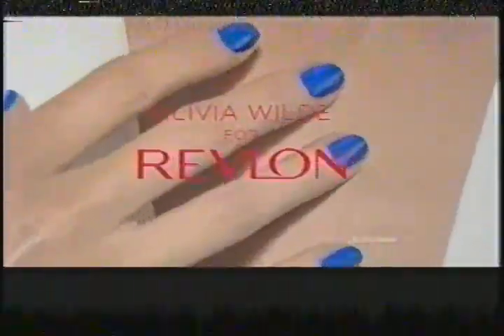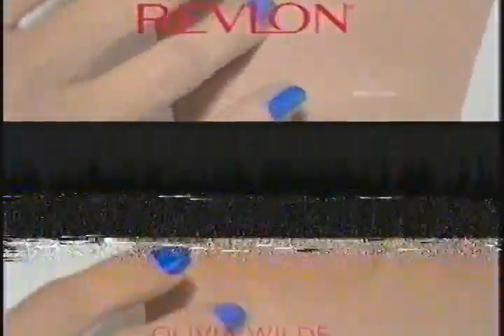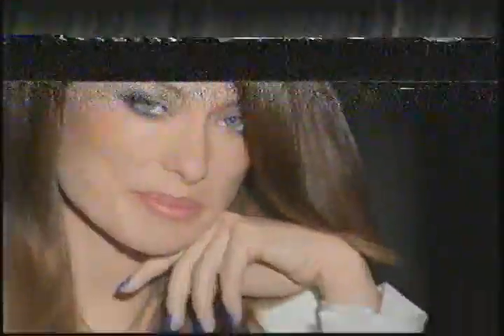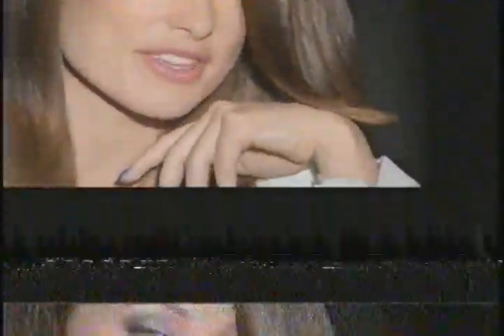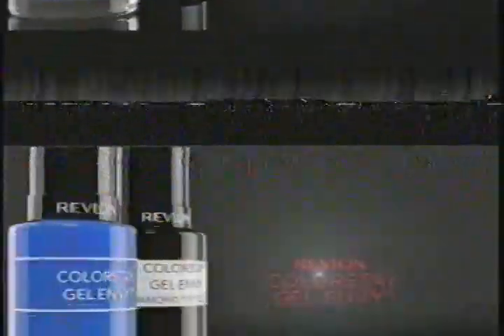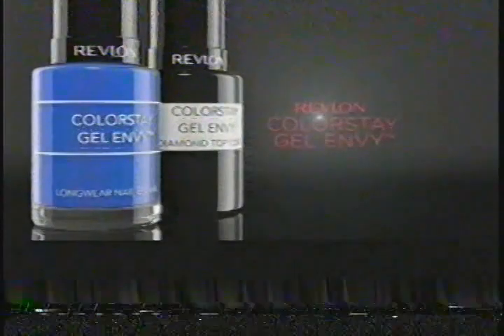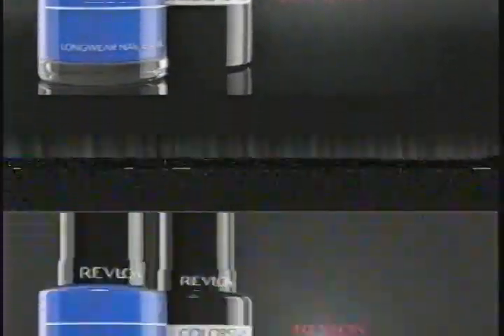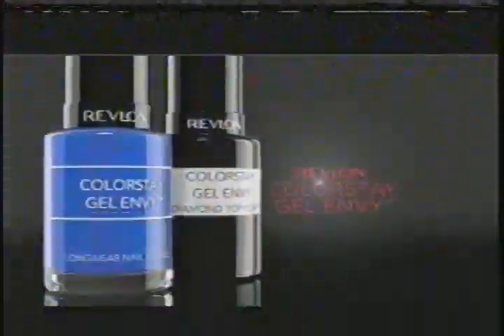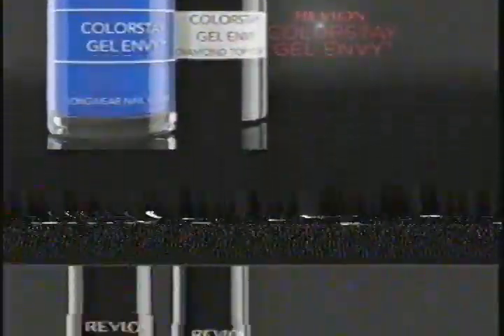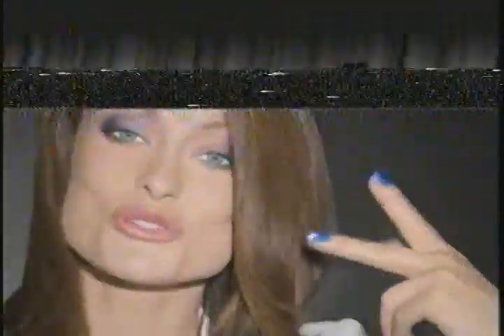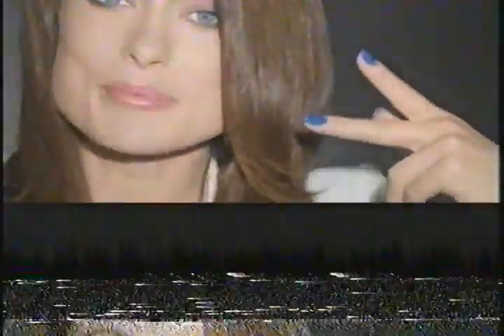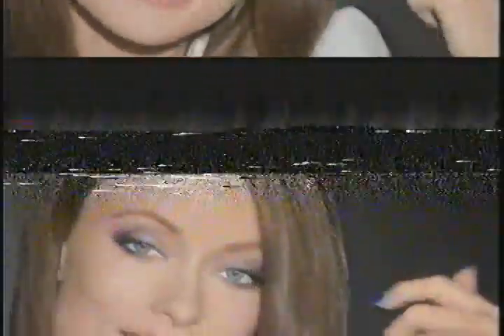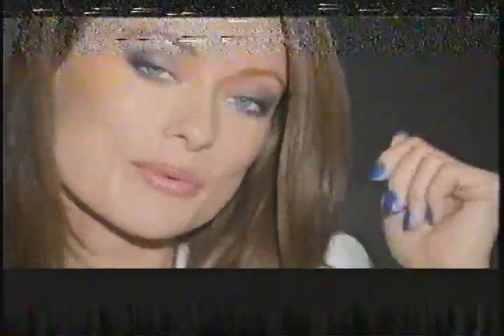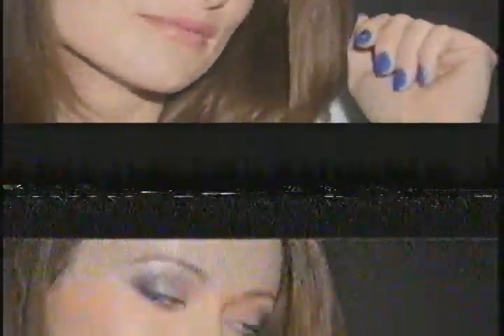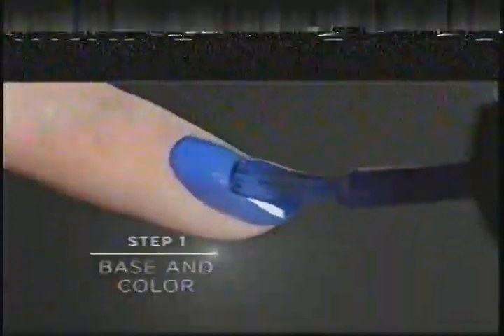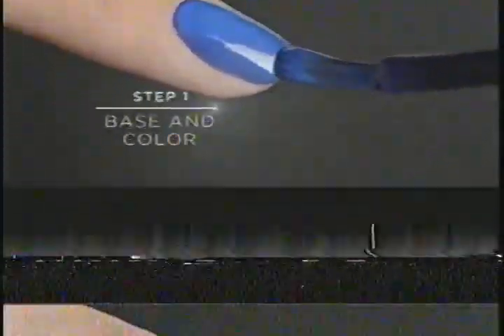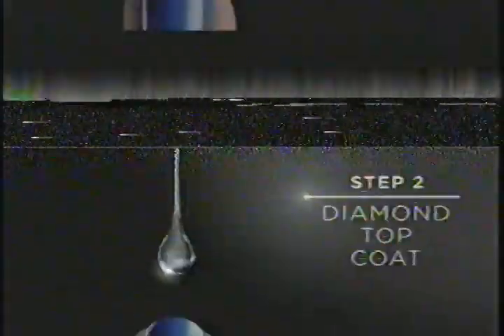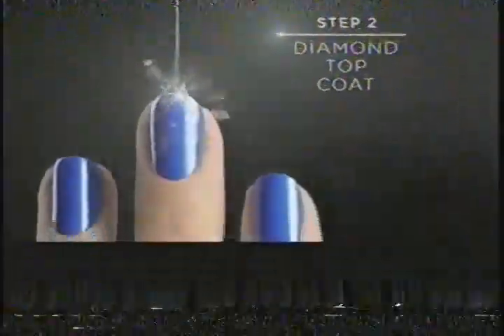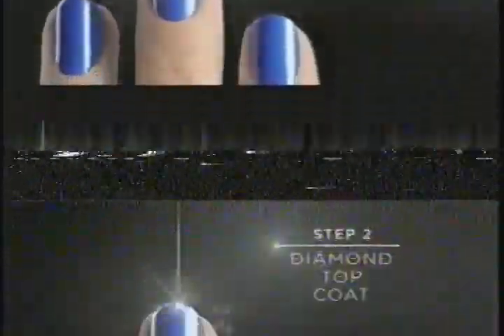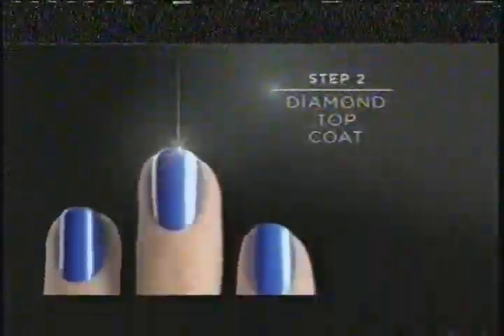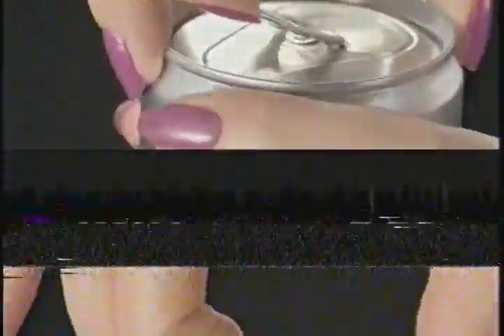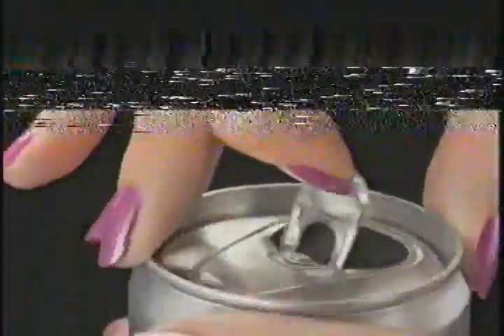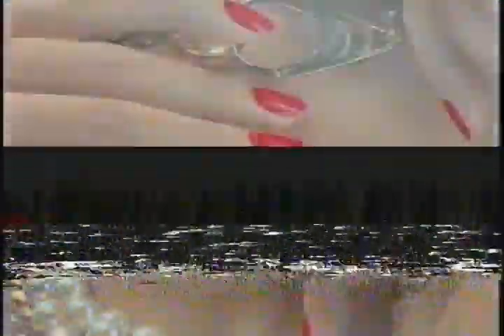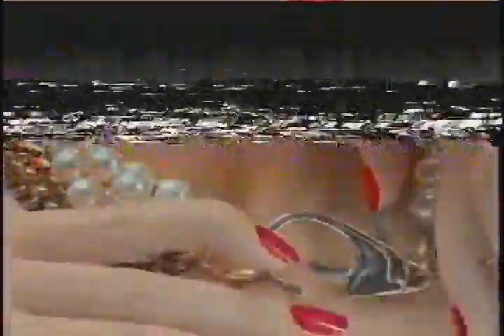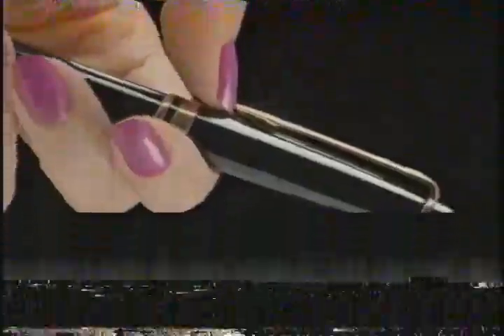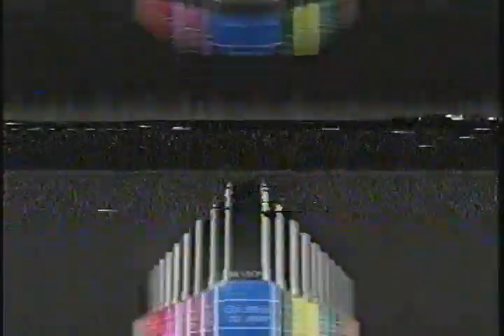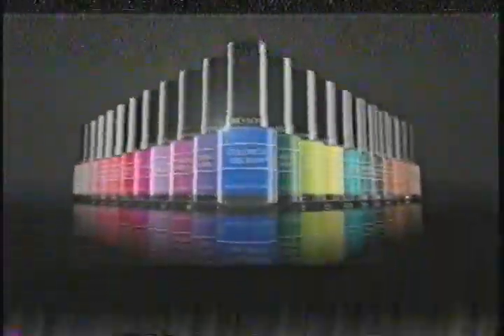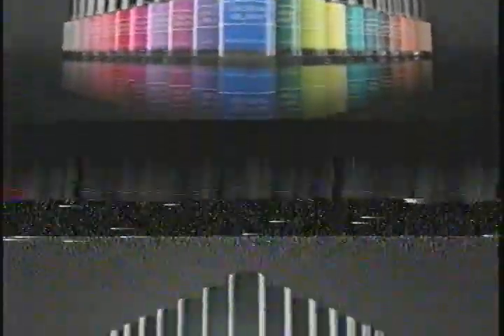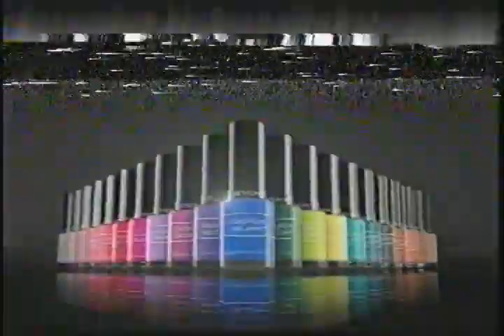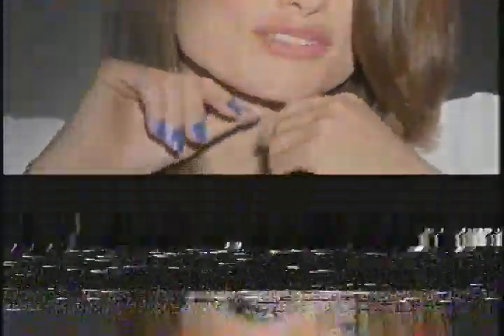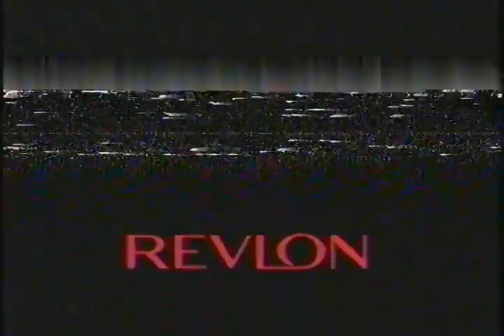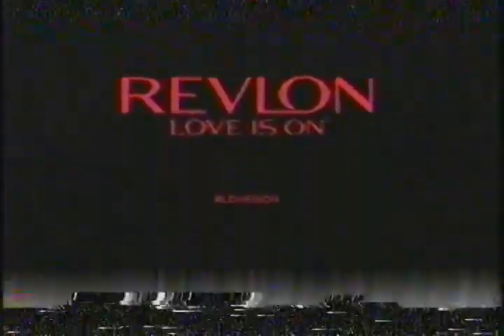Don't be envious — be envied. Revlon Colorstay Gel Envy. In just two steps, I get what I want: basecoat and color in one, then diamond topcoat for gorgeous, life-resistant wear. In 30 easy-to-remove shades to love. Revlon — love is on.